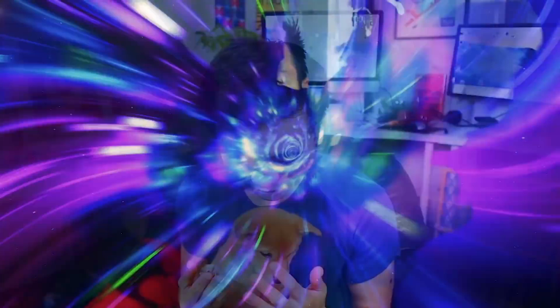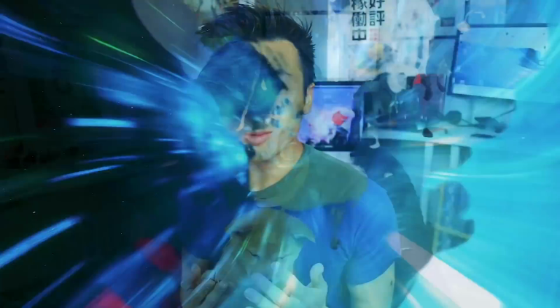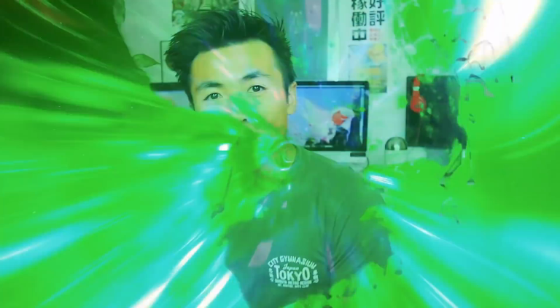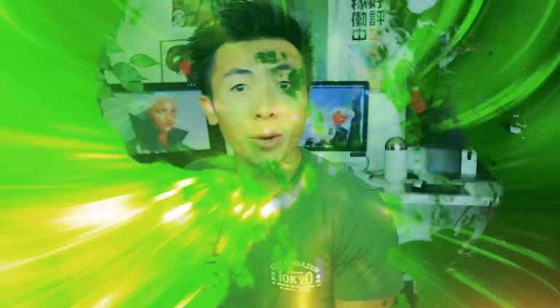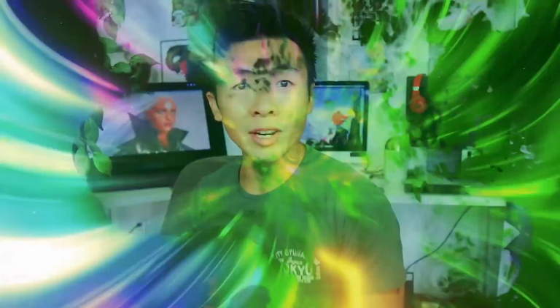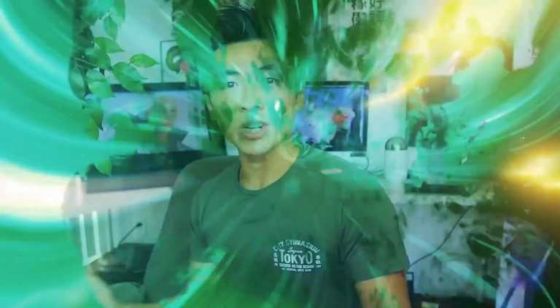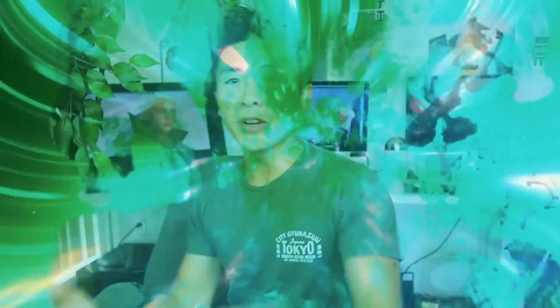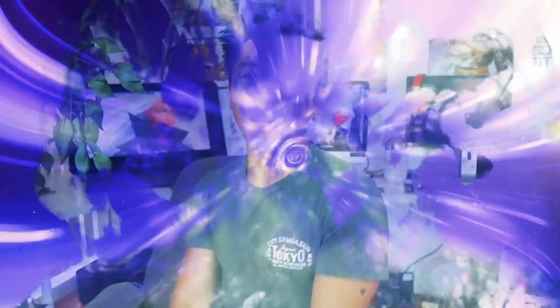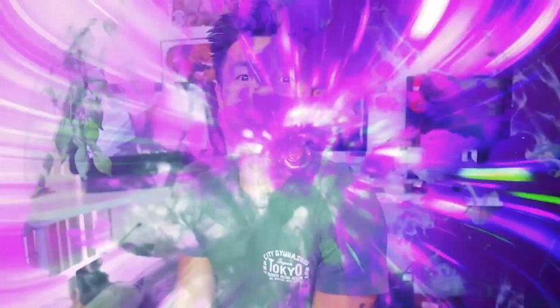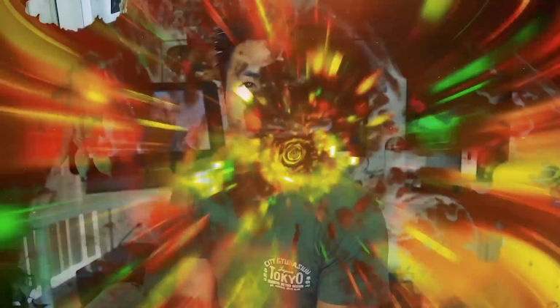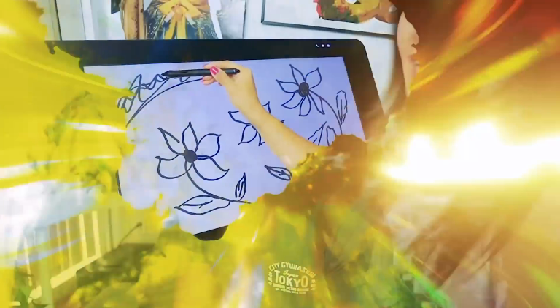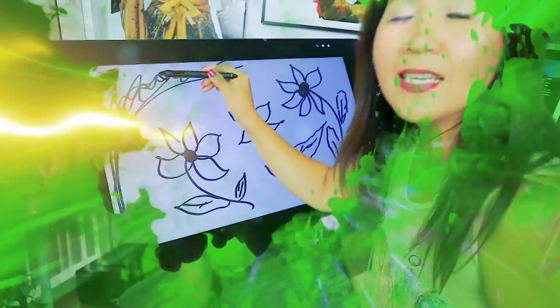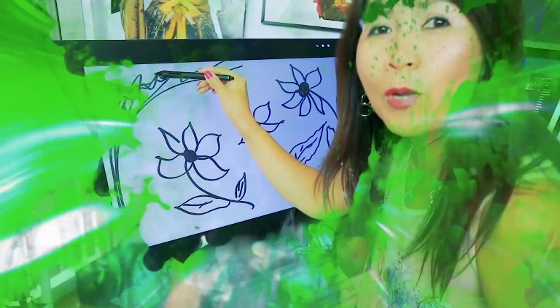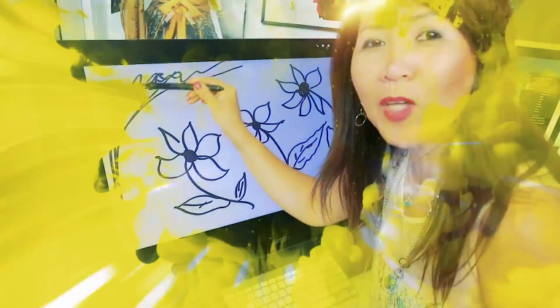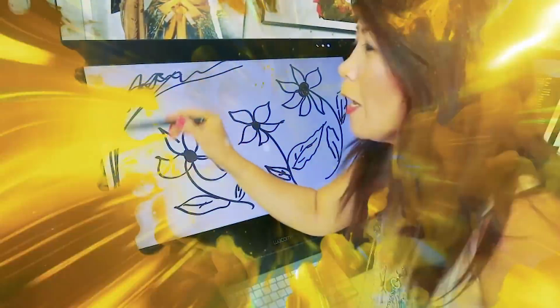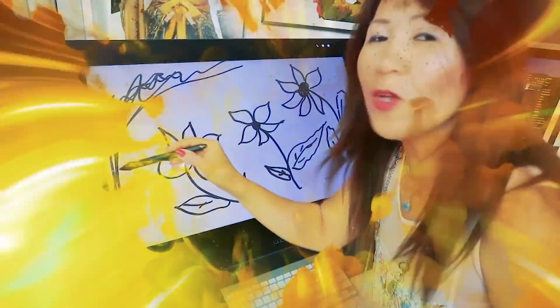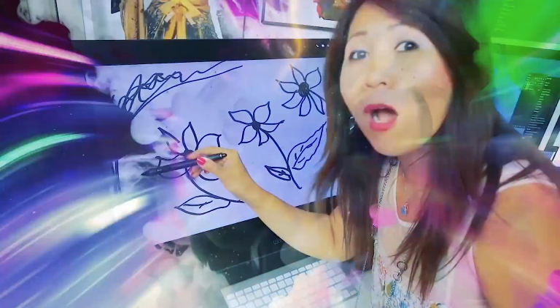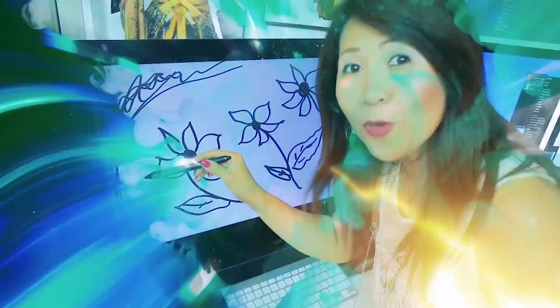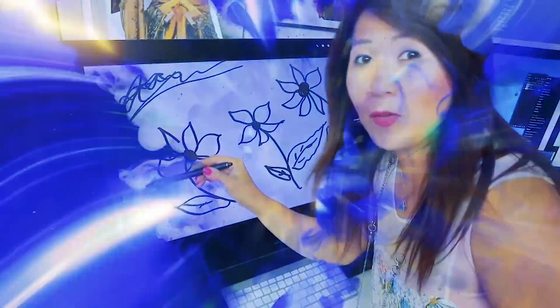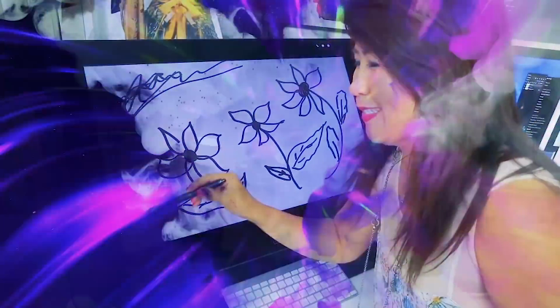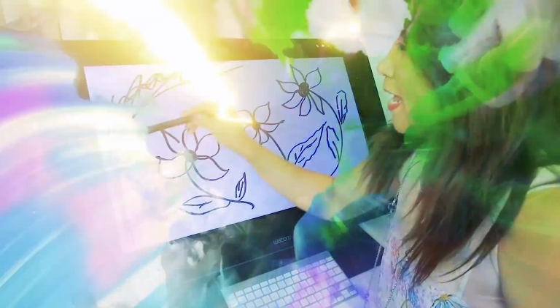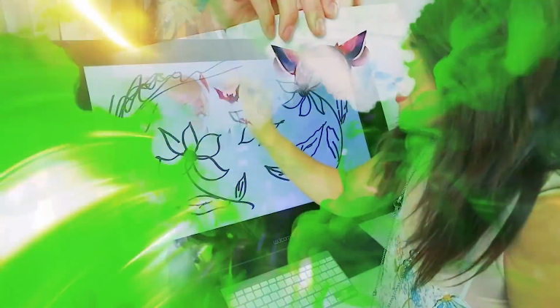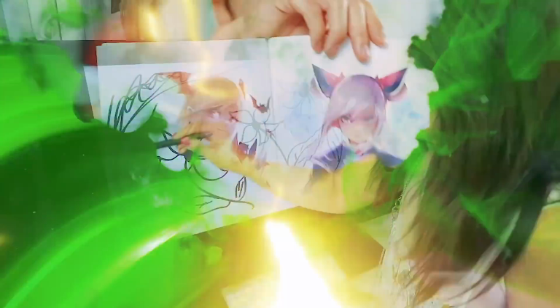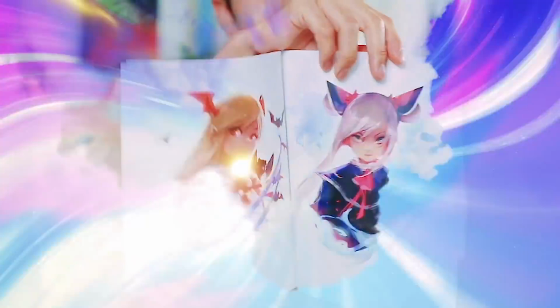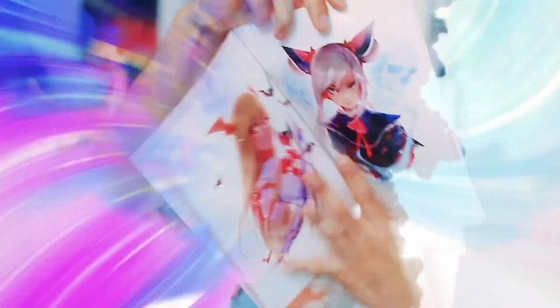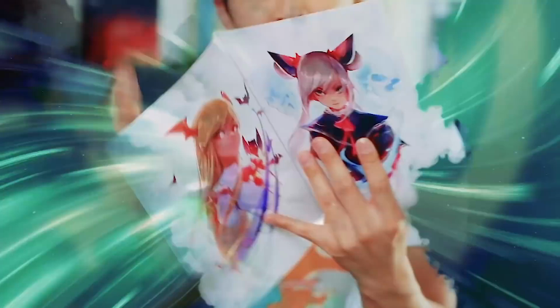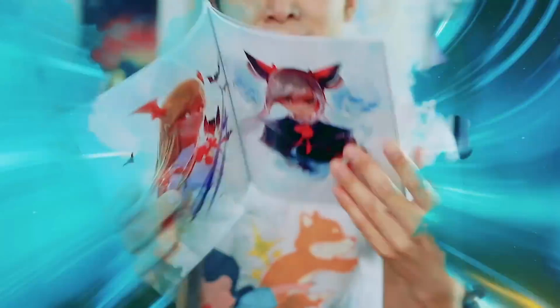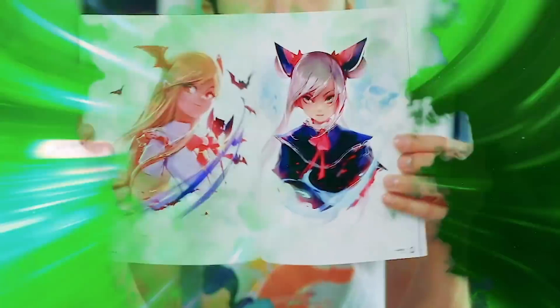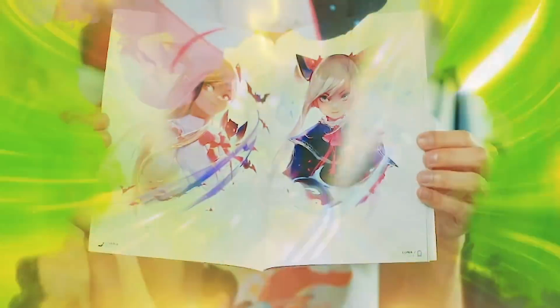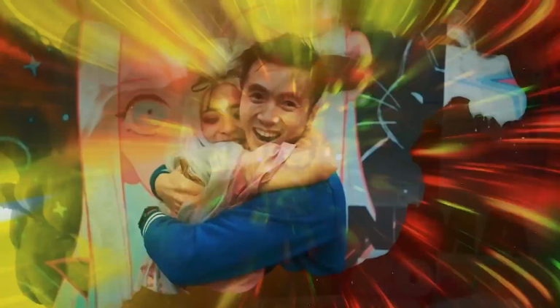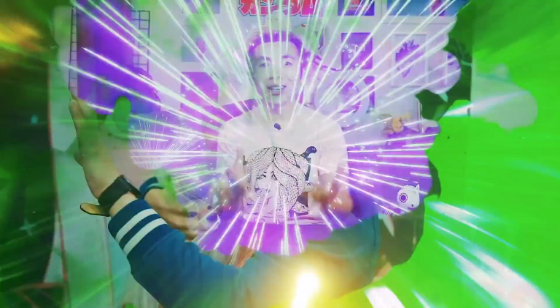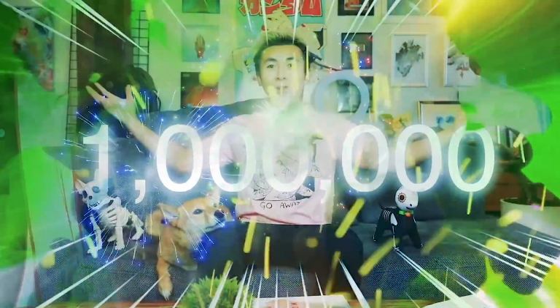My name is Ross Tran, the creator of NEMA, which is officially out on Kickstarter. Welcome to another episode of Roth Draws. This is my first publication and I'm really happy how it turned out. We're at a million subscribers!